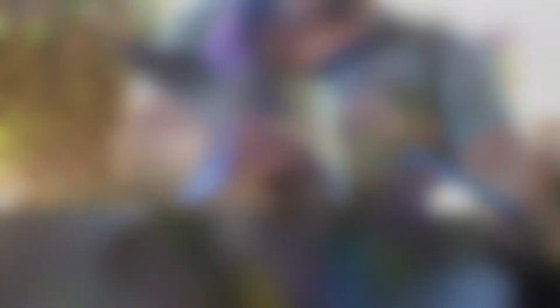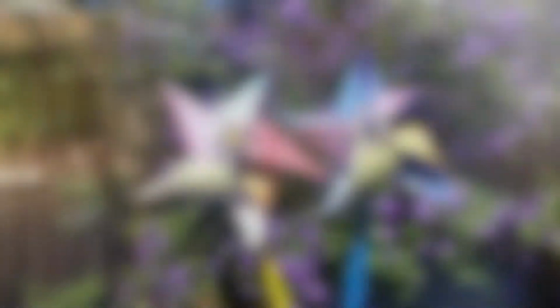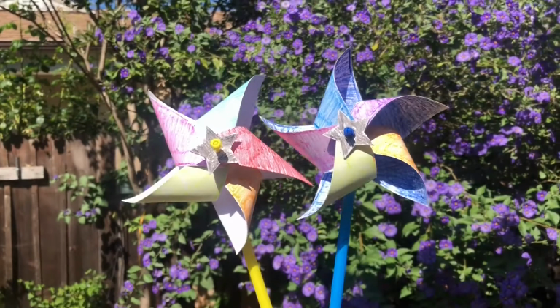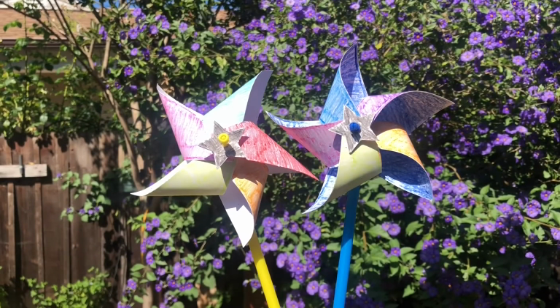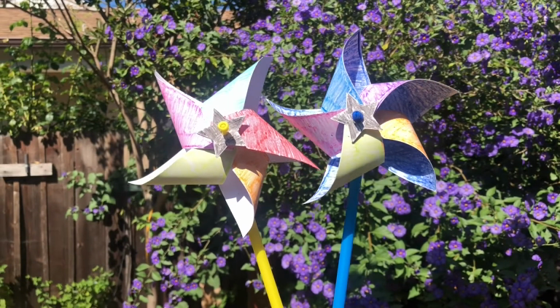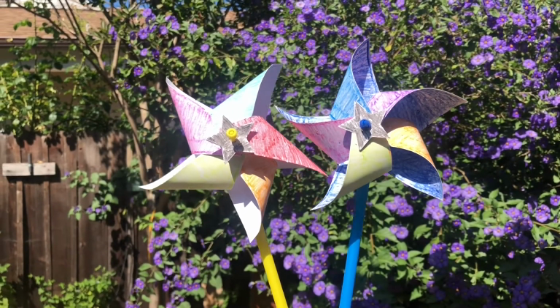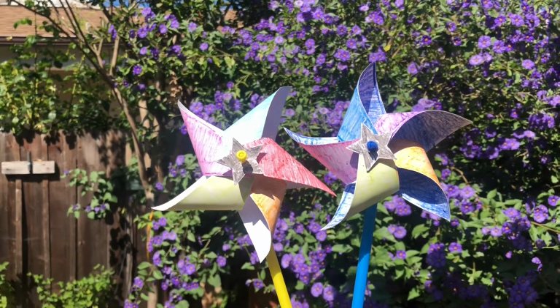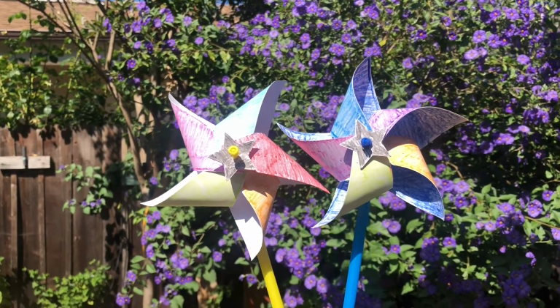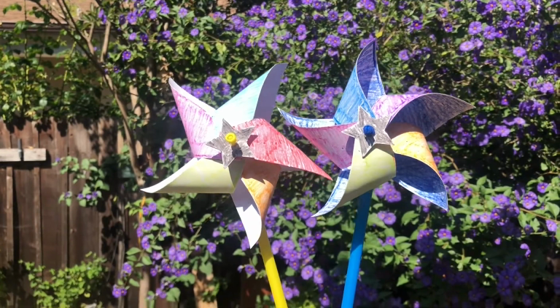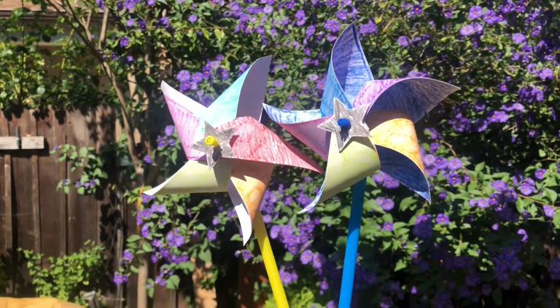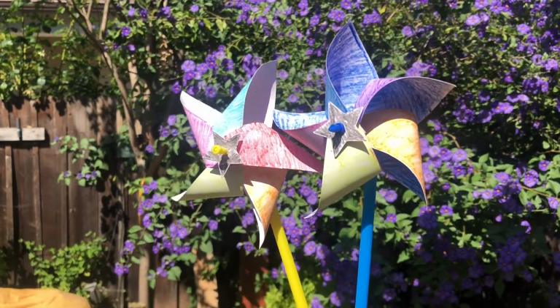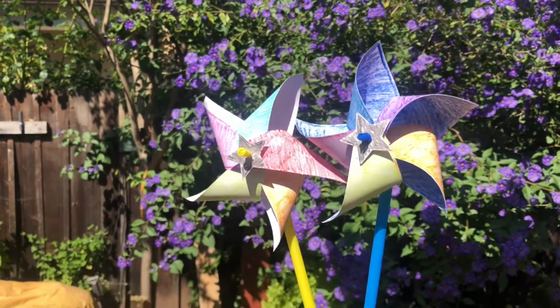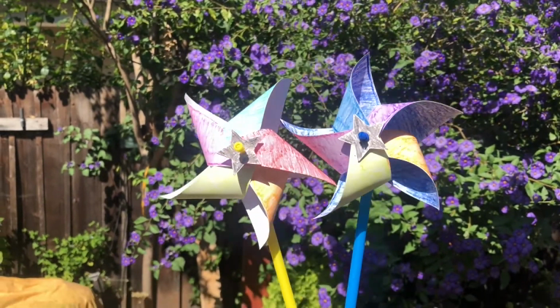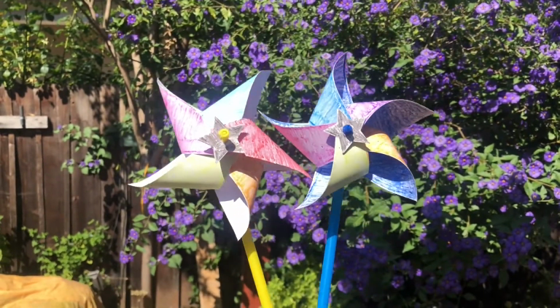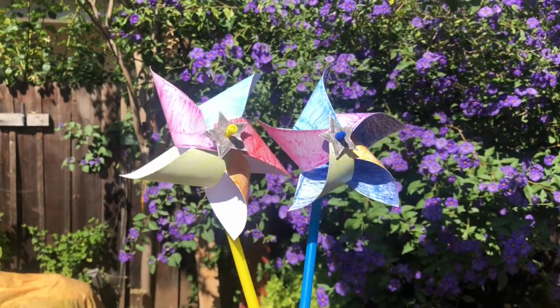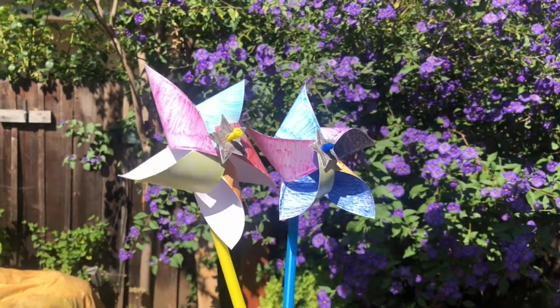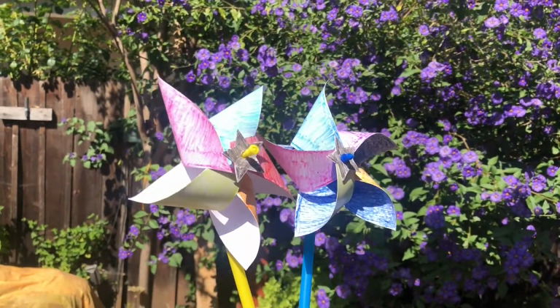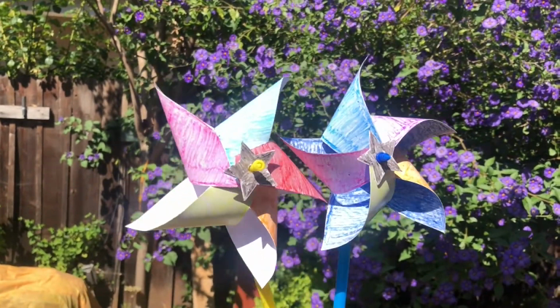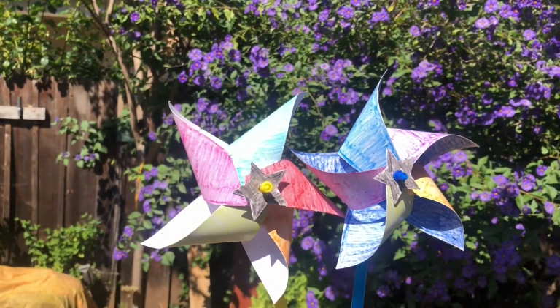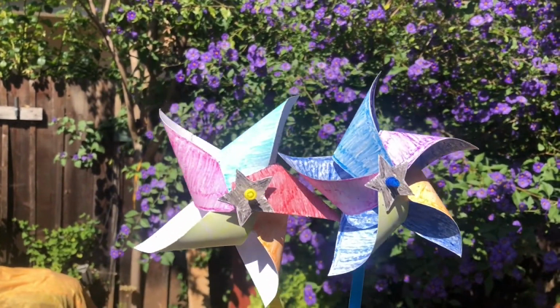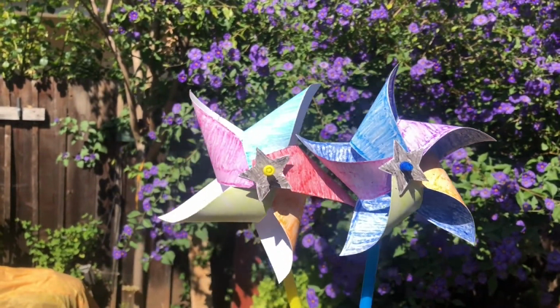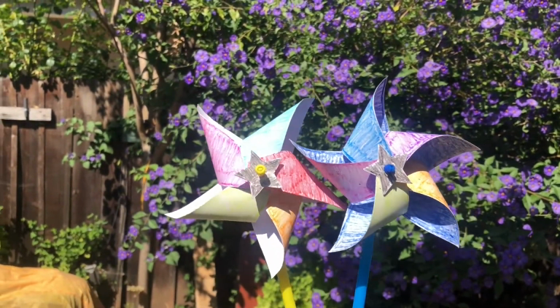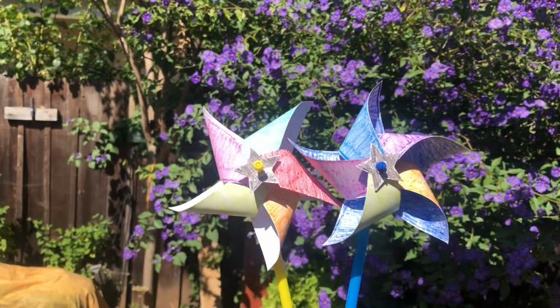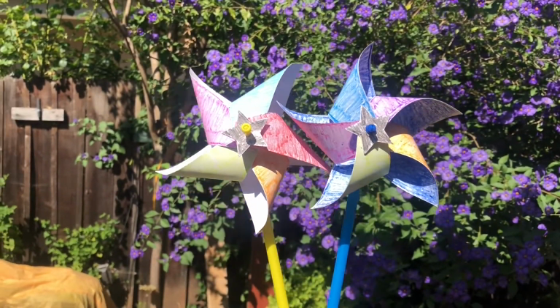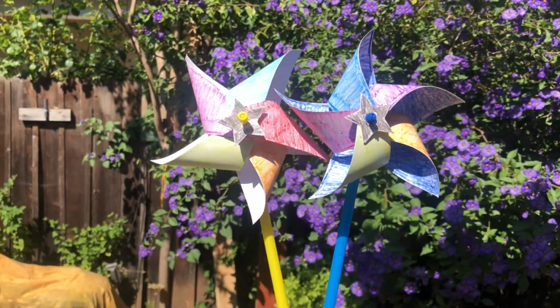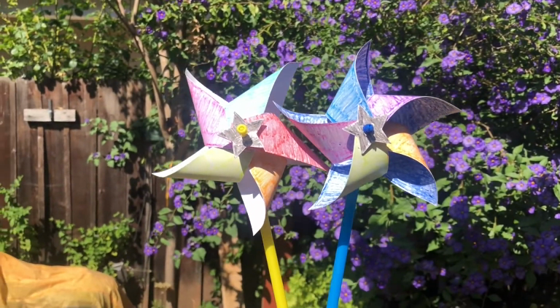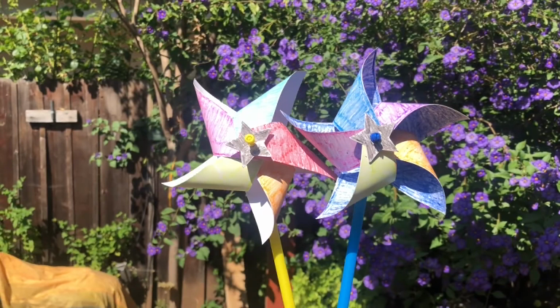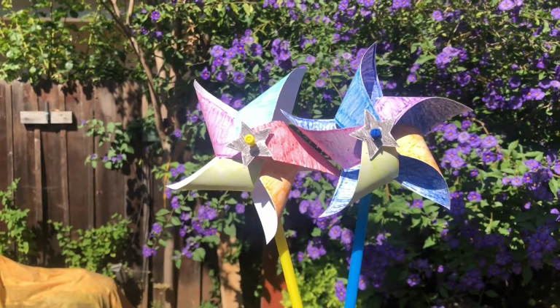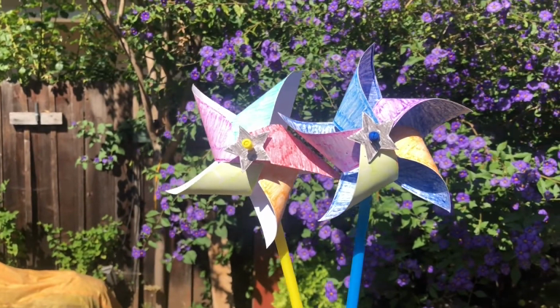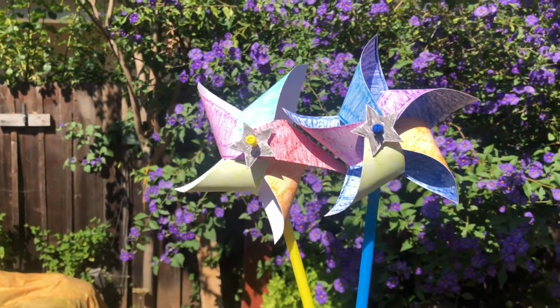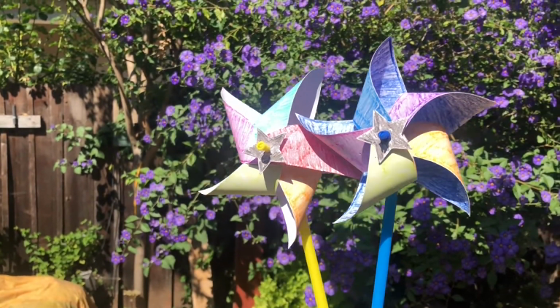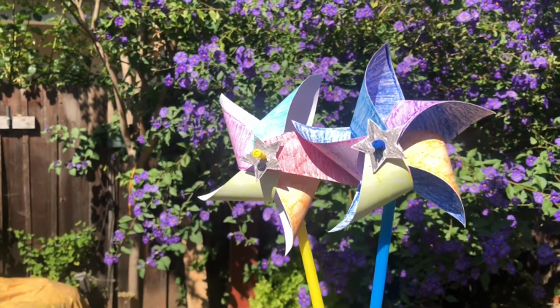I made these pinwheels using supplies that will be included in your summer kit. But you can always use art supplies that you have at home to make your creation unique. Have fun!